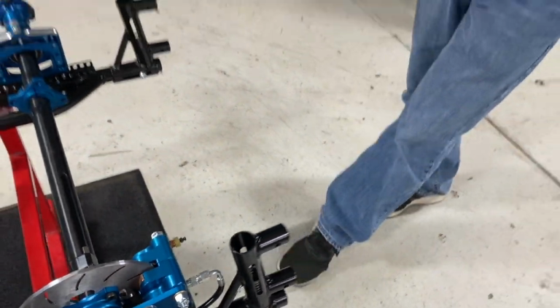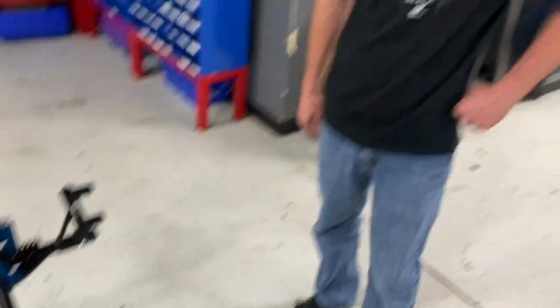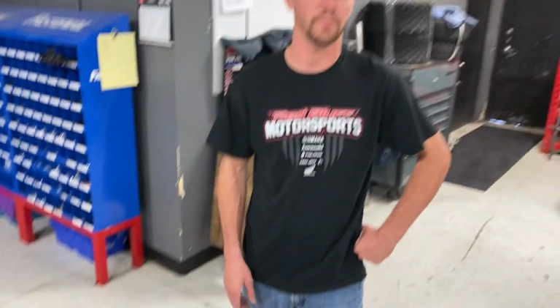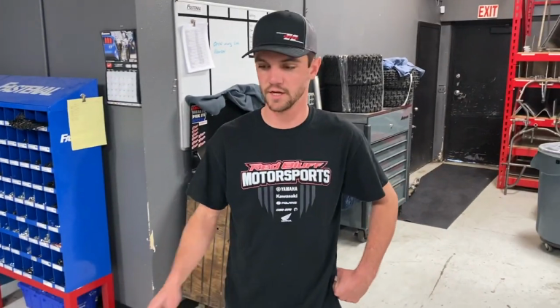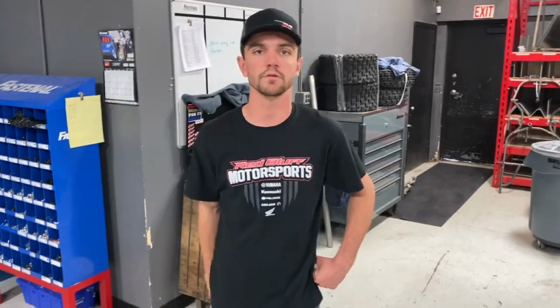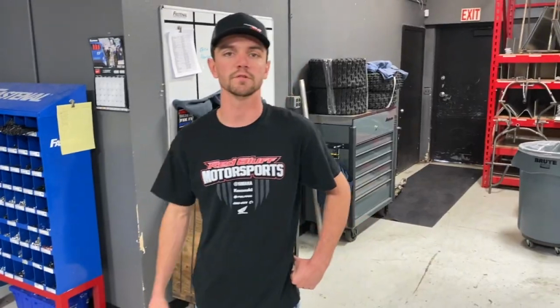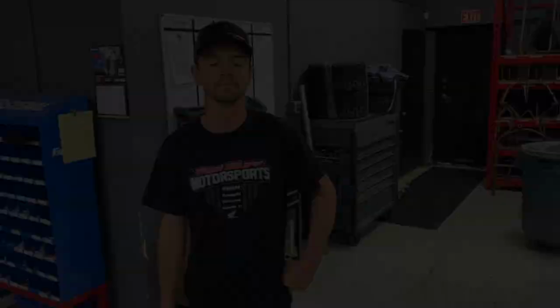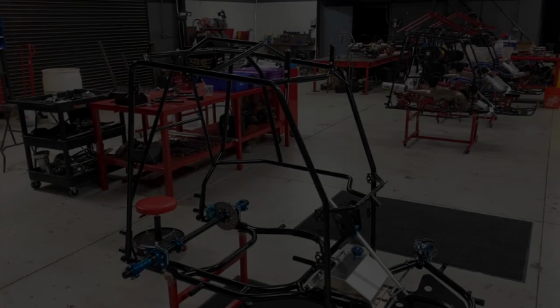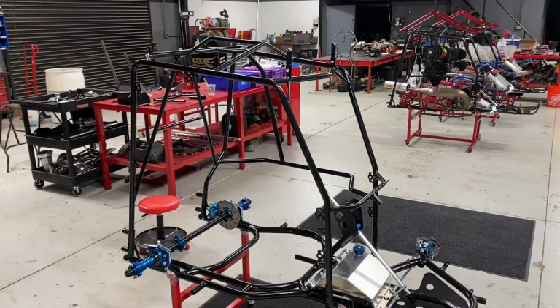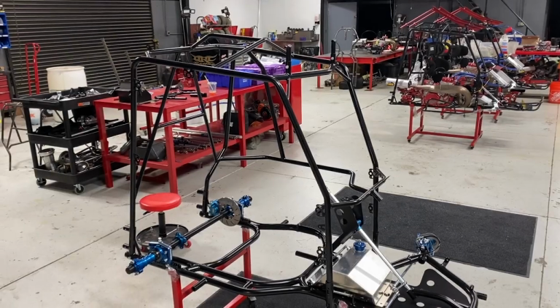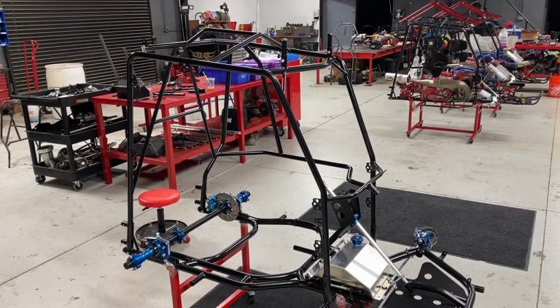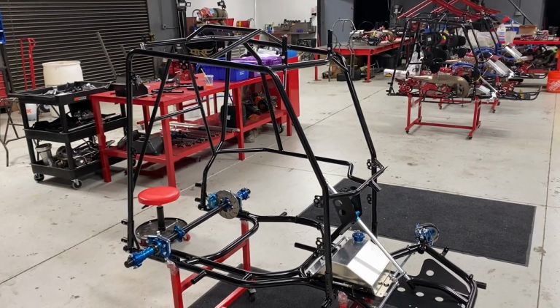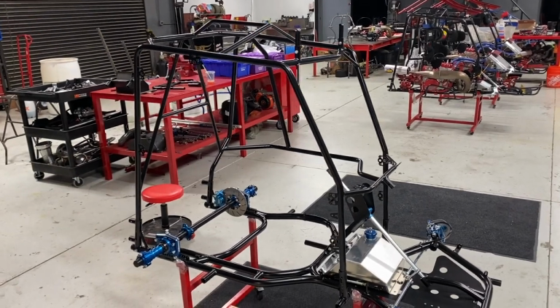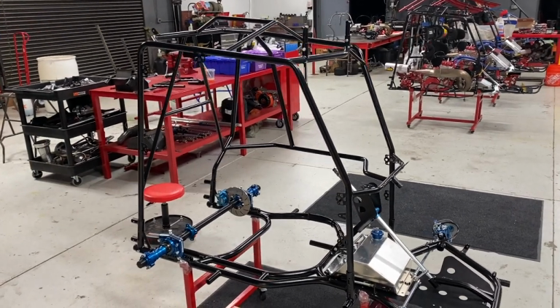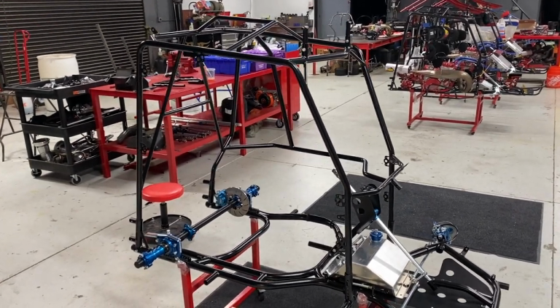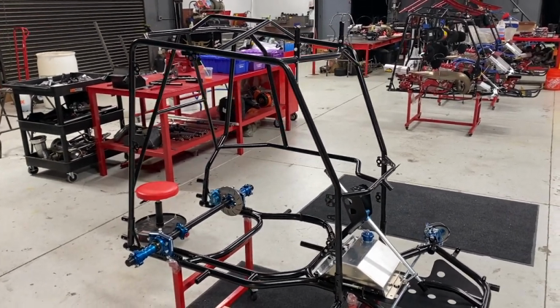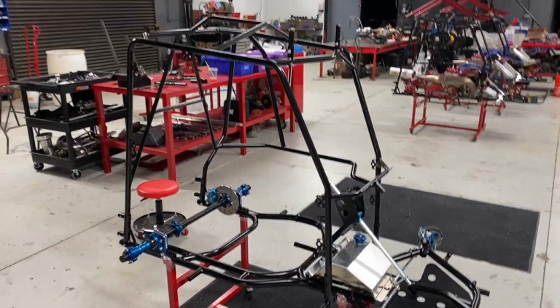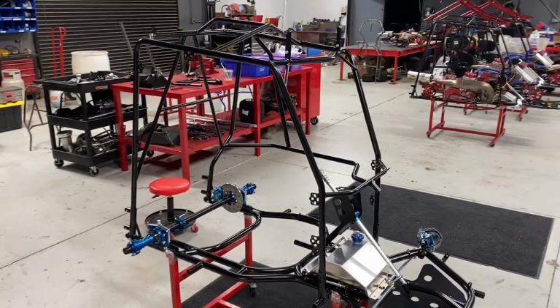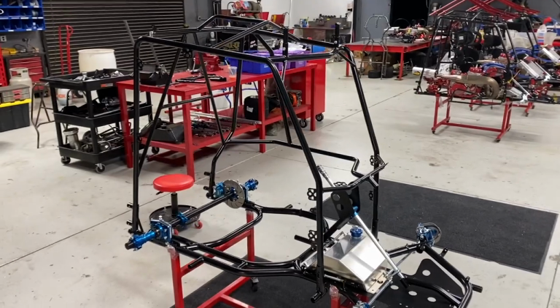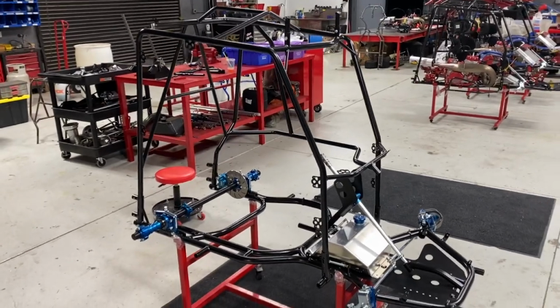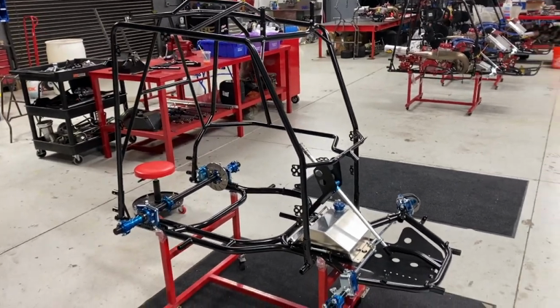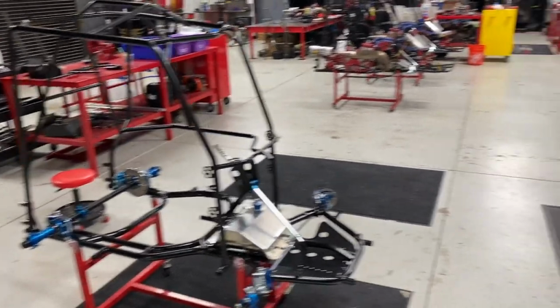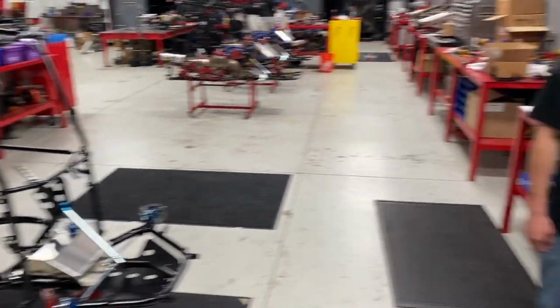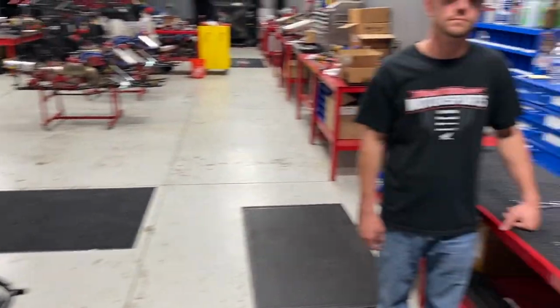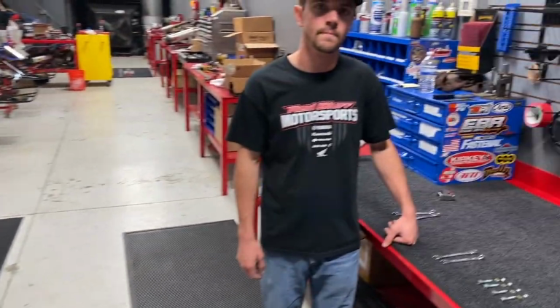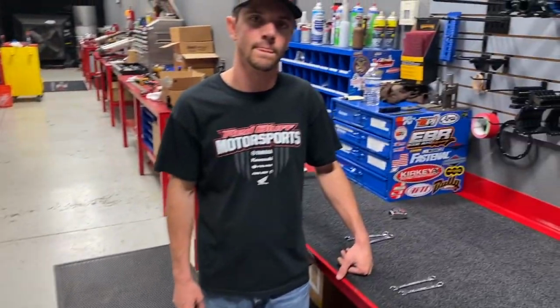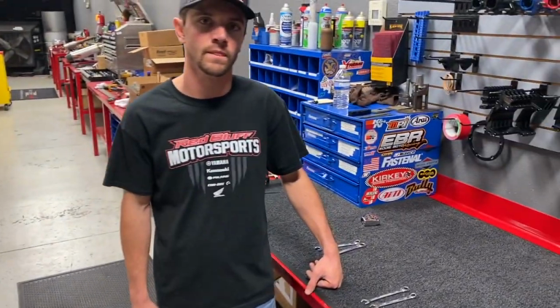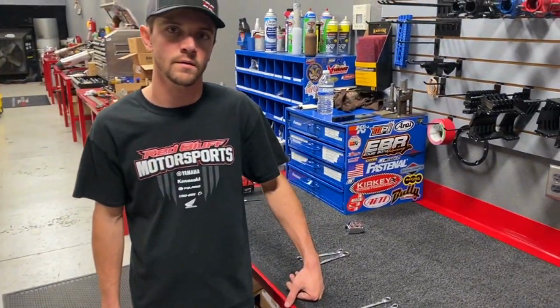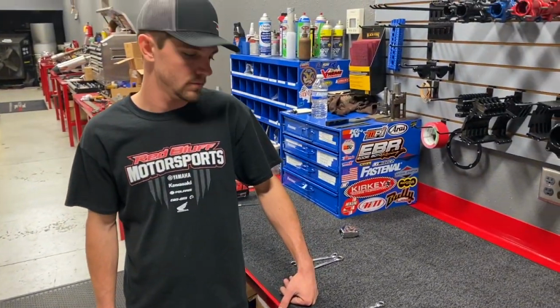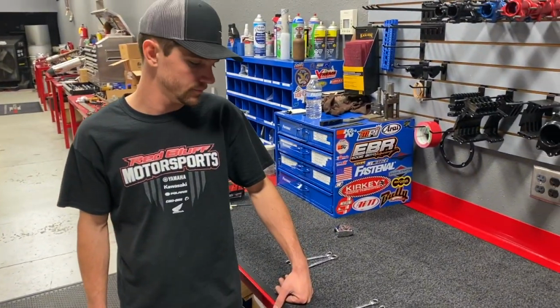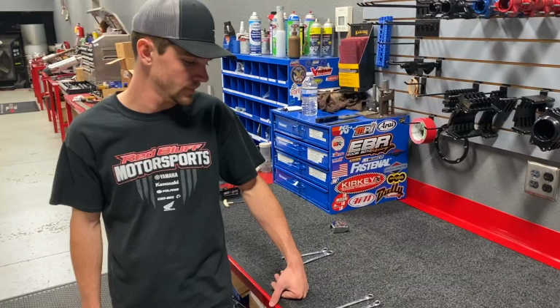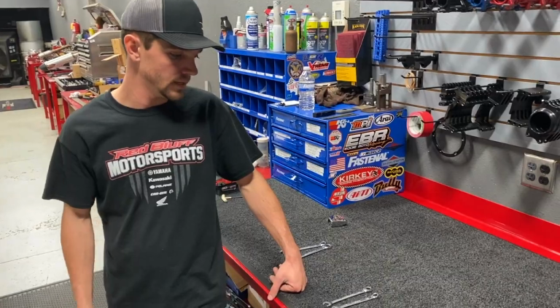Alright guys, we're starting to look like a race car! We've got the cage on there. All we did was simply drop it right into the cage receivers, and now there are a couple more things we've got to do before we can let her go.